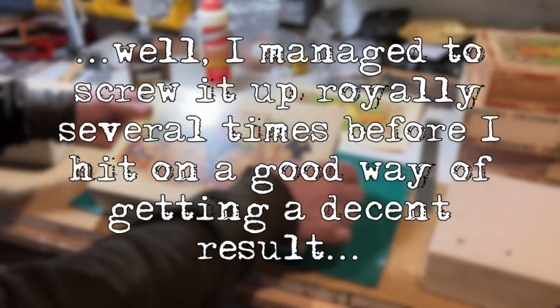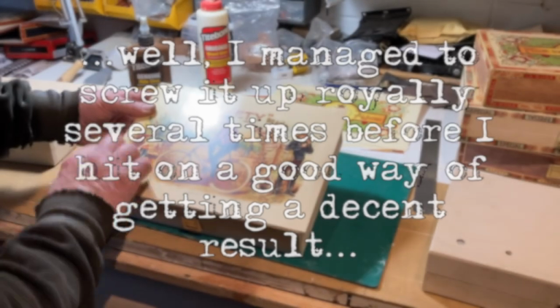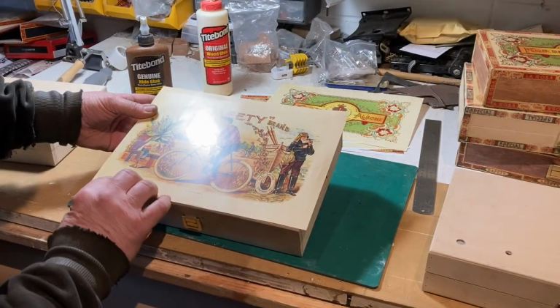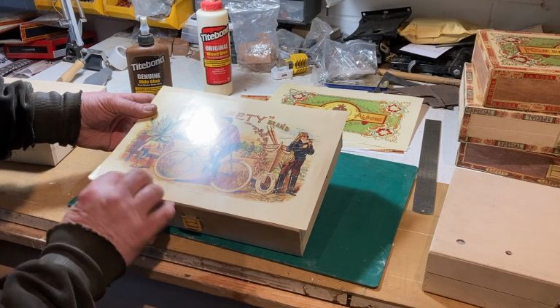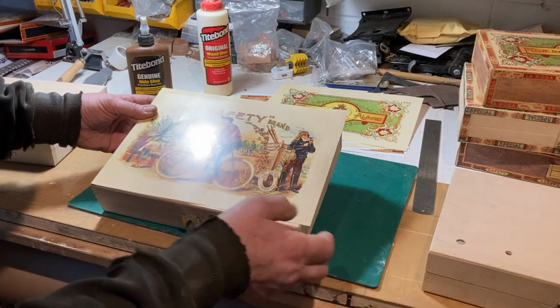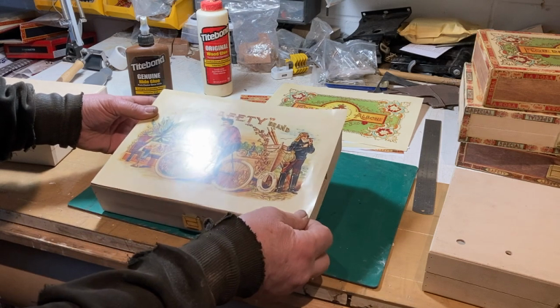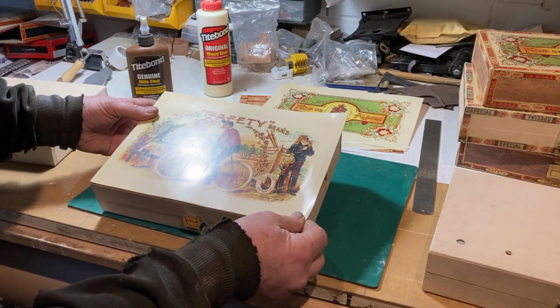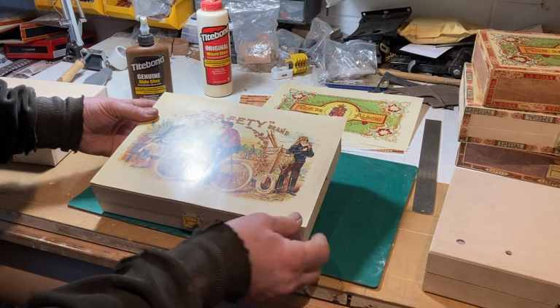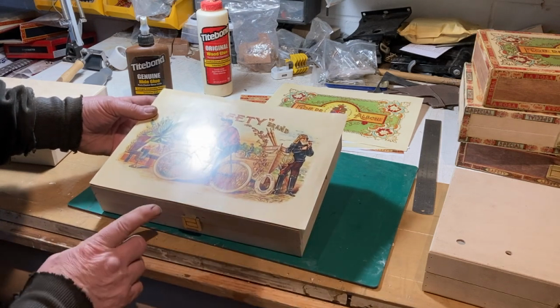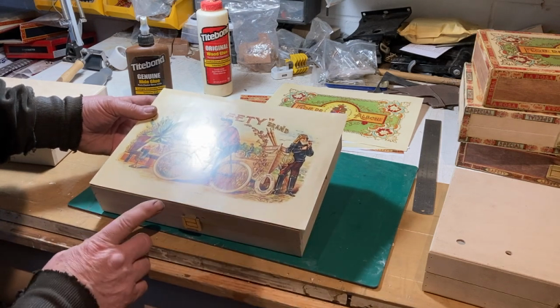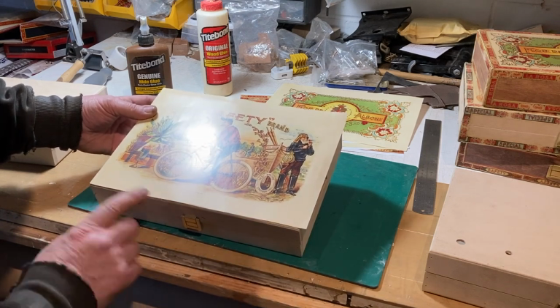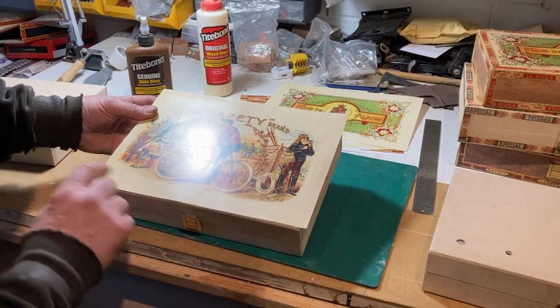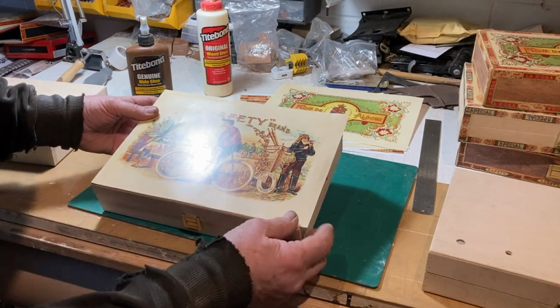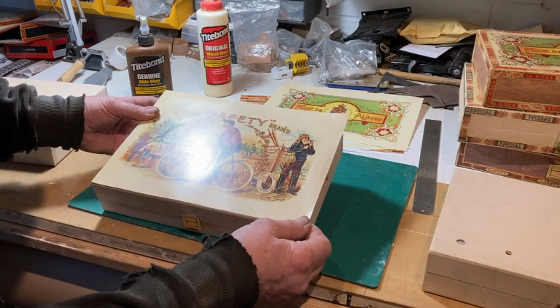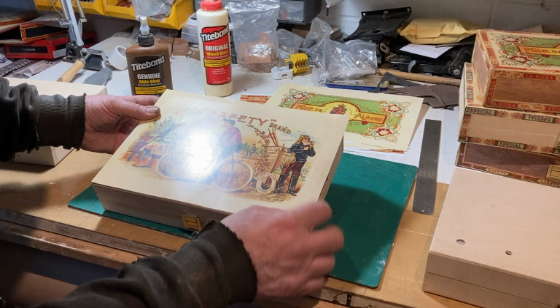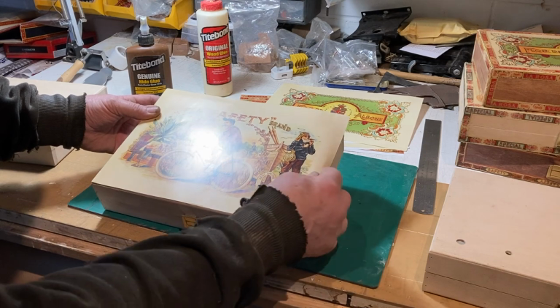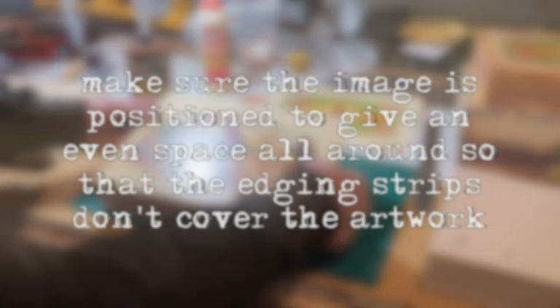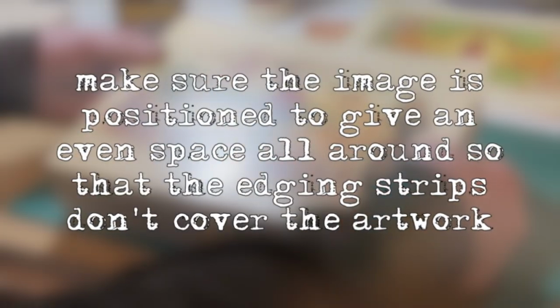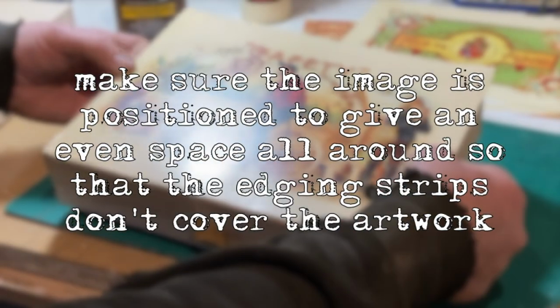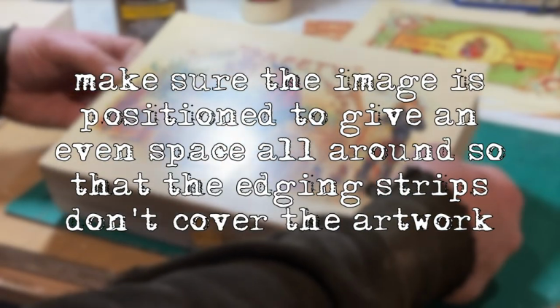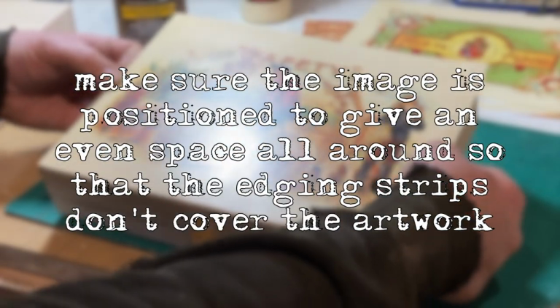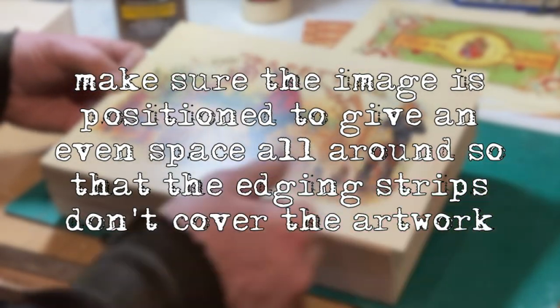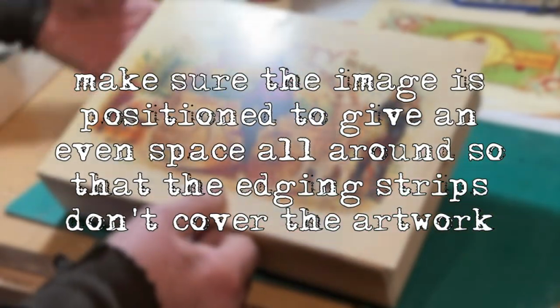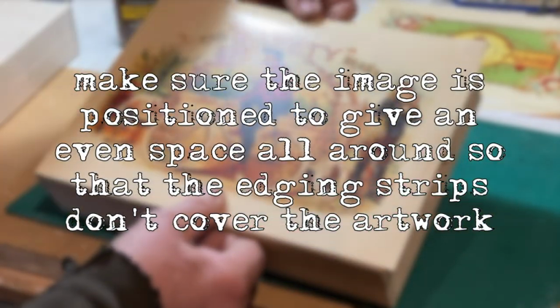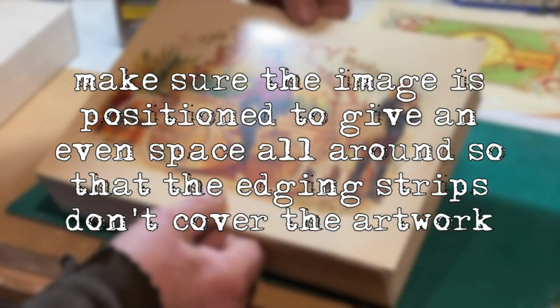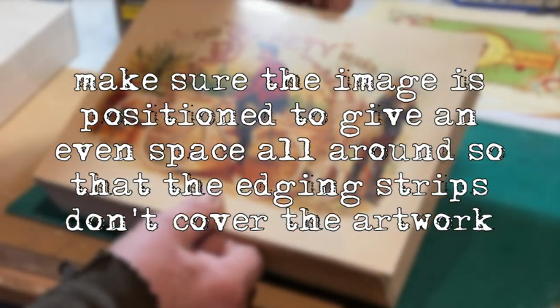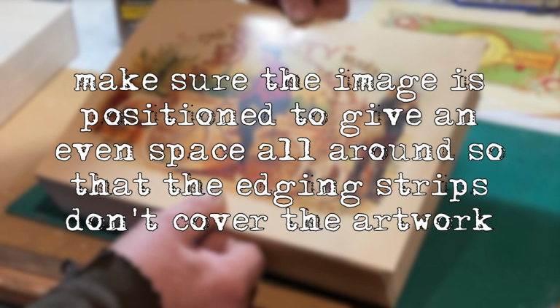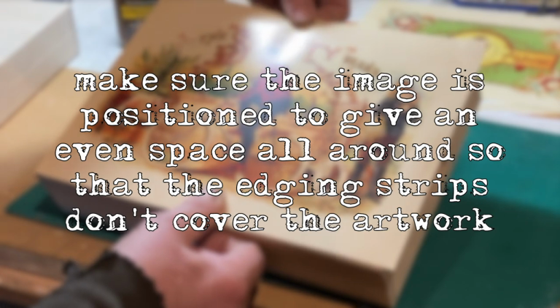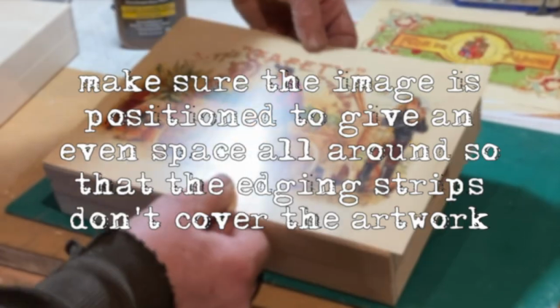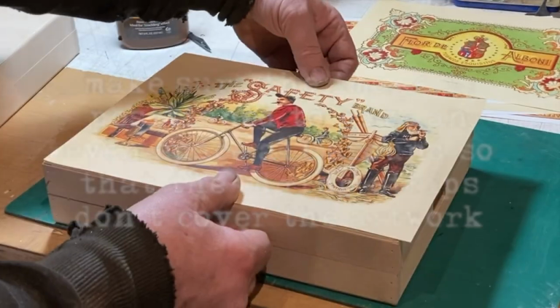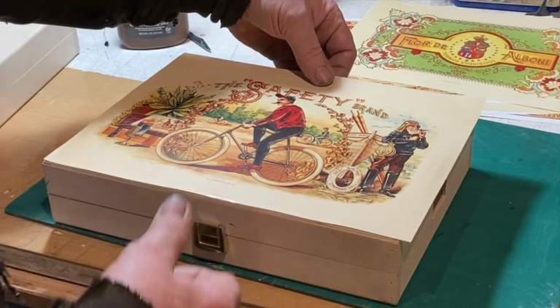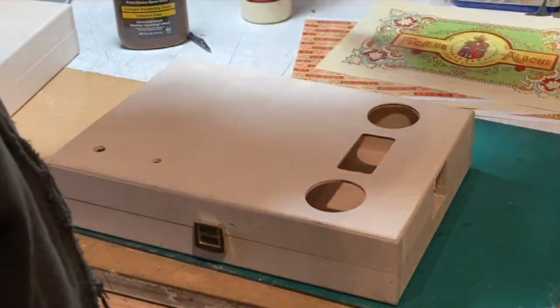So a few things: just make sure when you put it on the box you're going to get an even border all the way around. As you can see, if we line it up bottom and left, that's going to give us about an even border all the way around.